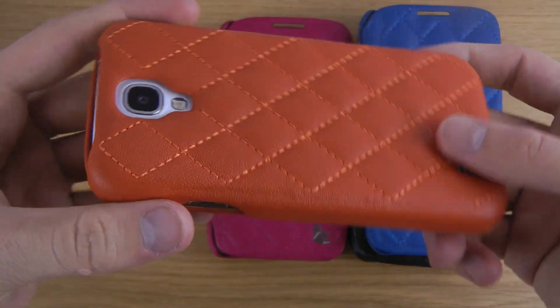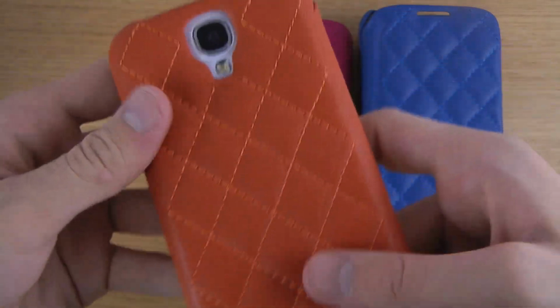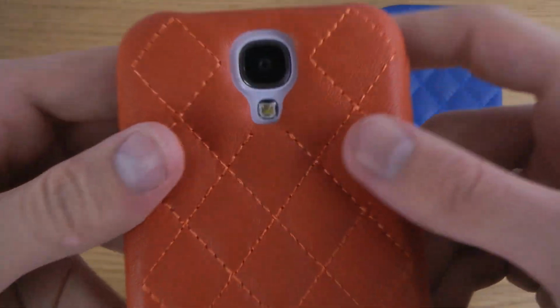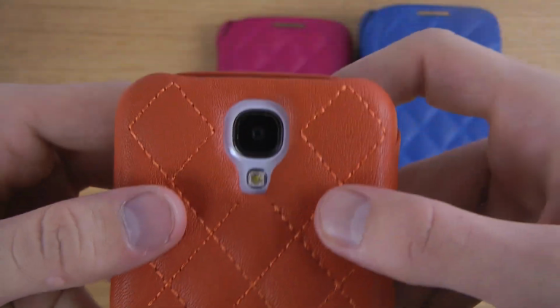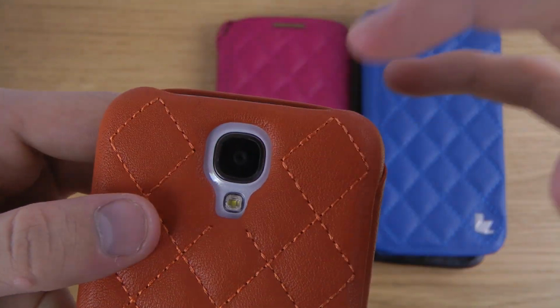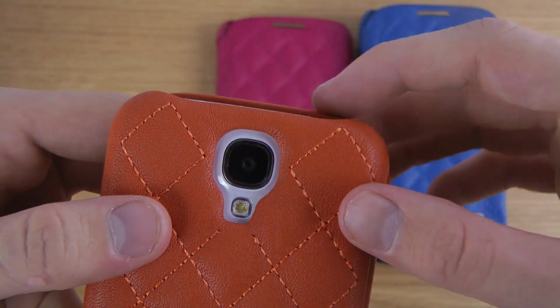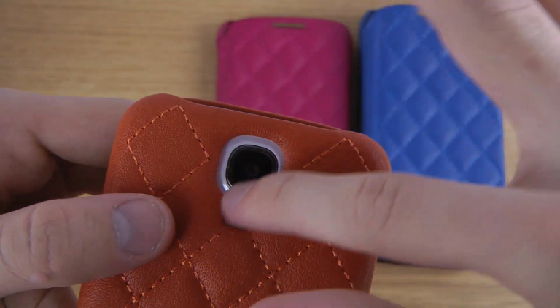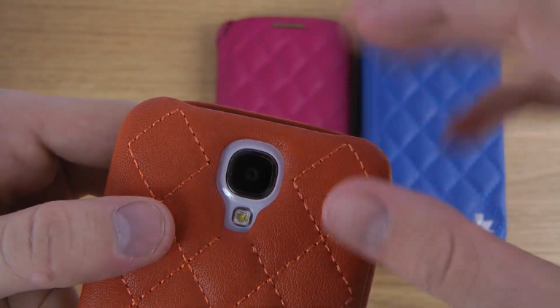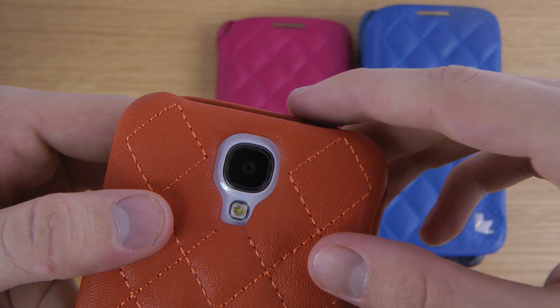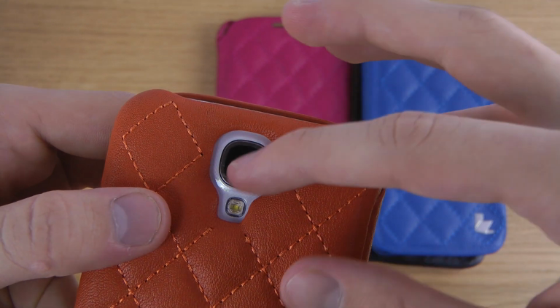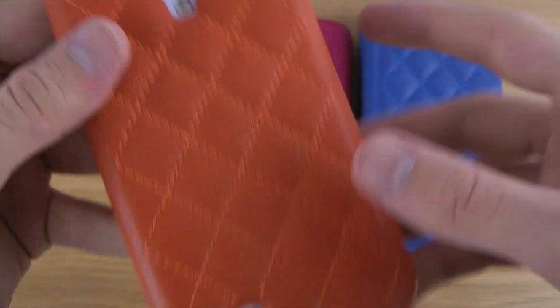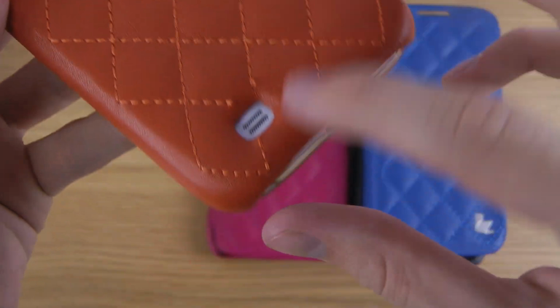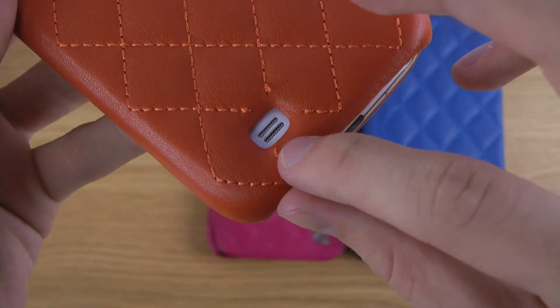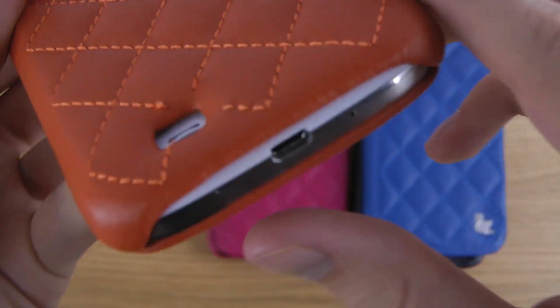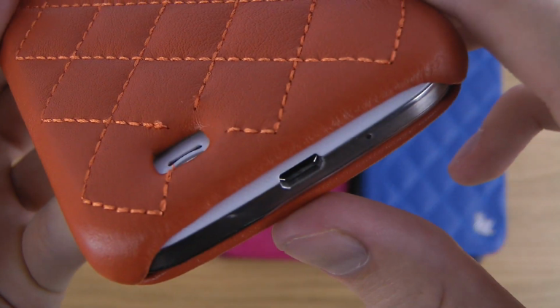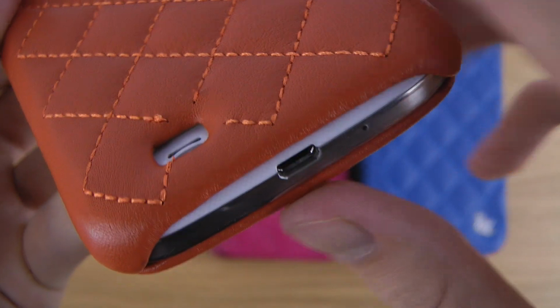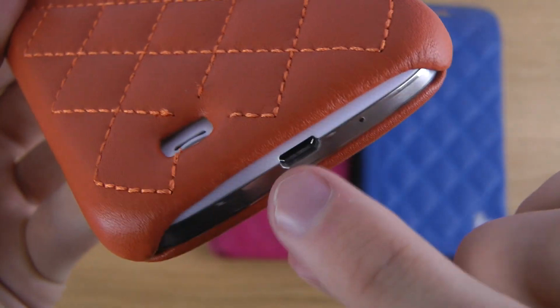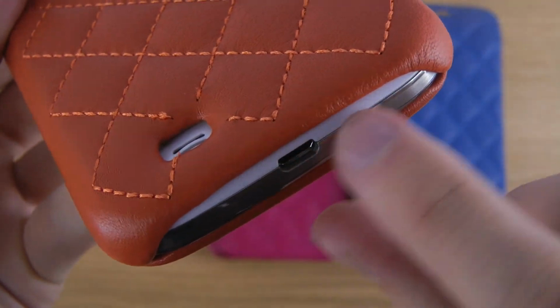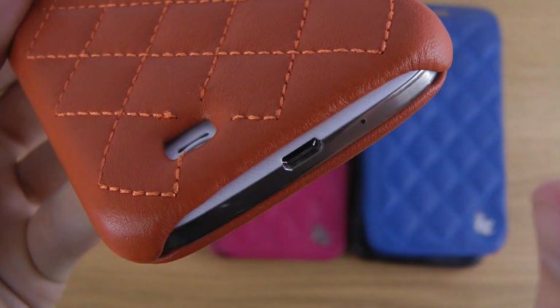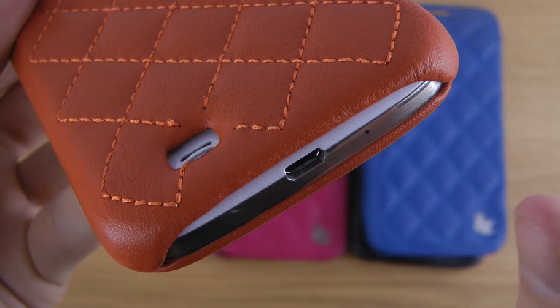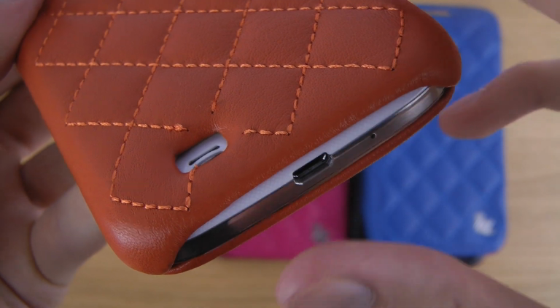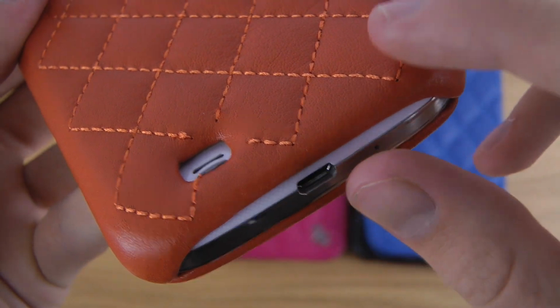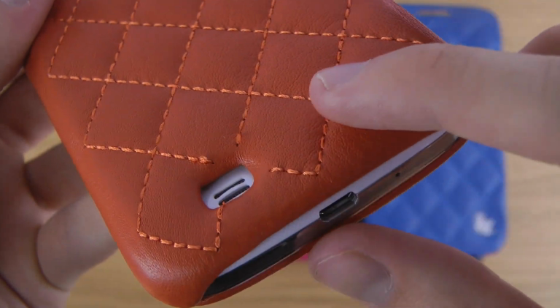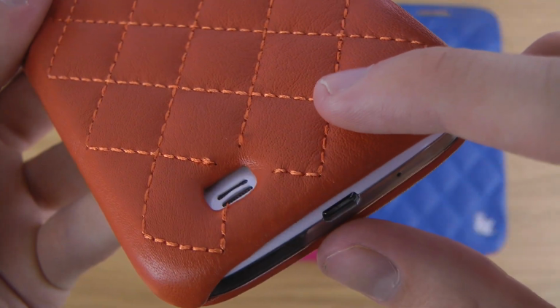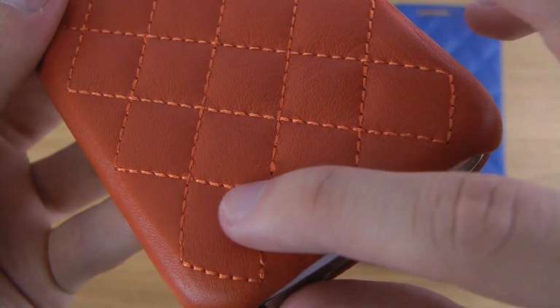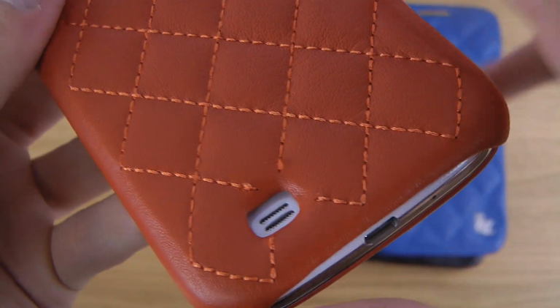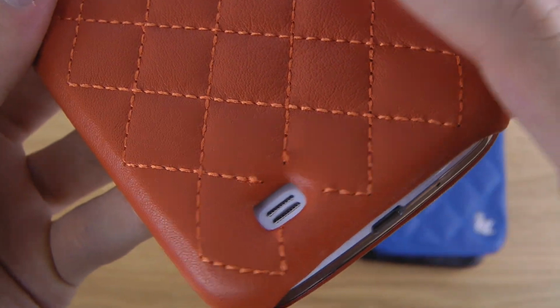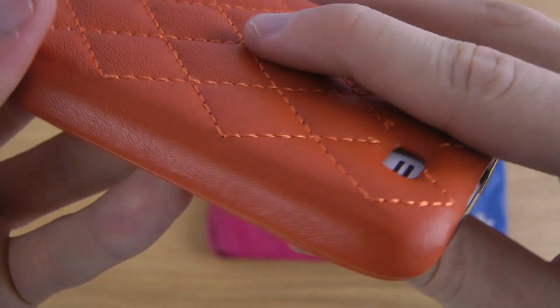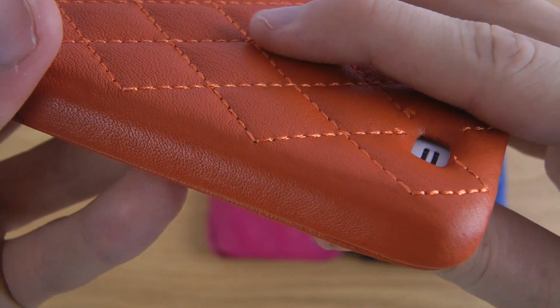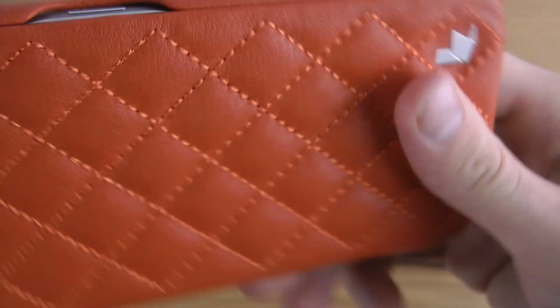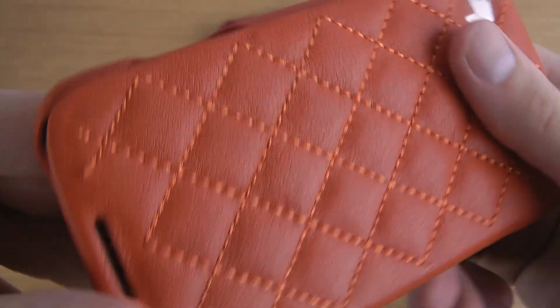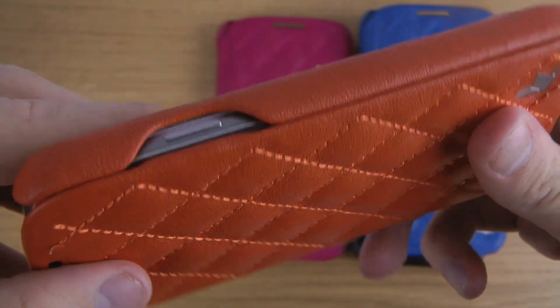Starting on the back side, you can see there's an opening for the camera and the flash. At the bottom there's also an opening to charge the device while you have the case on, and to let the sound through on the back side.